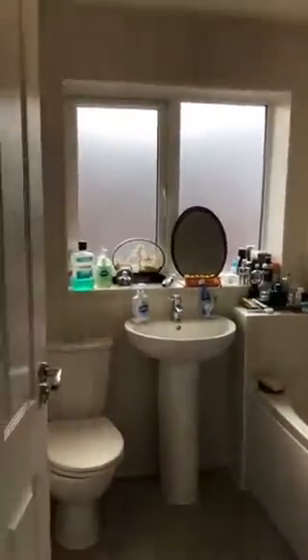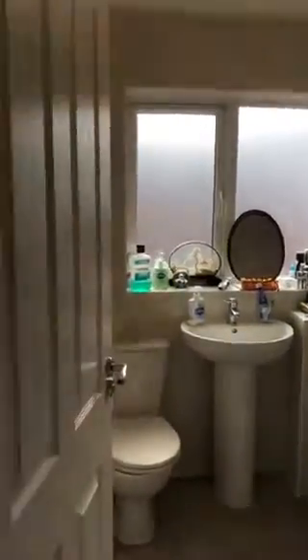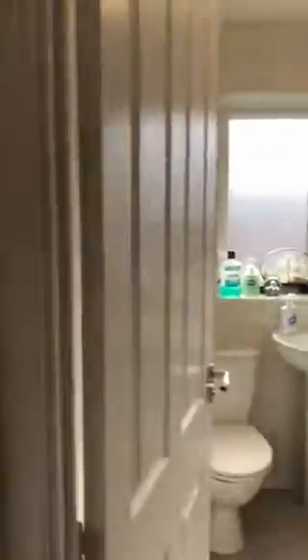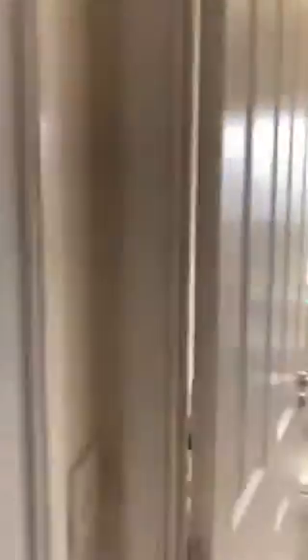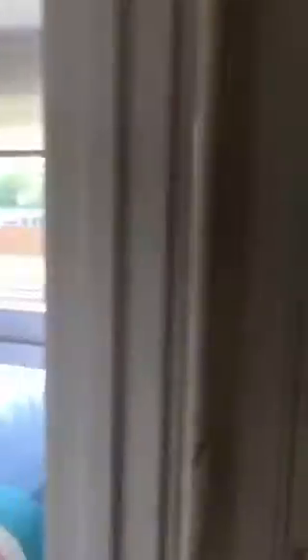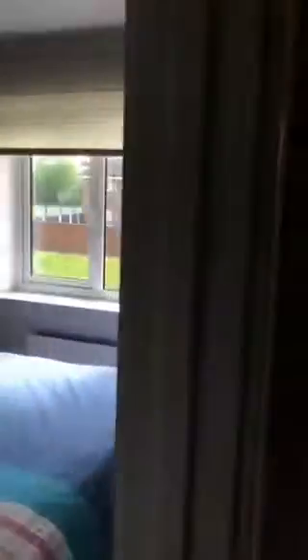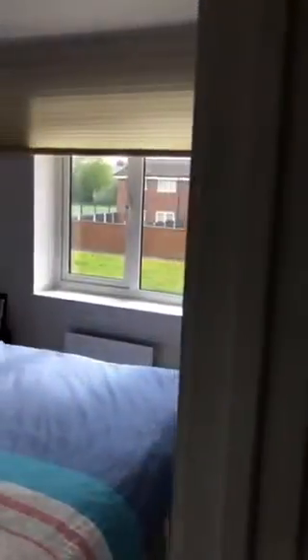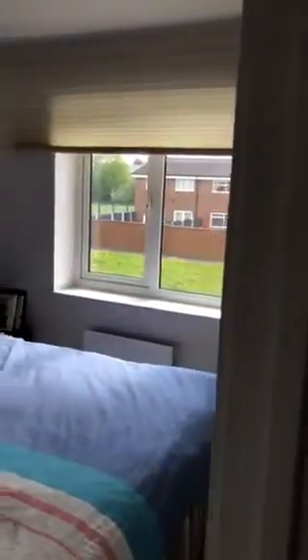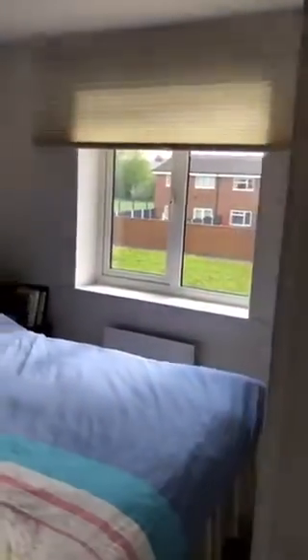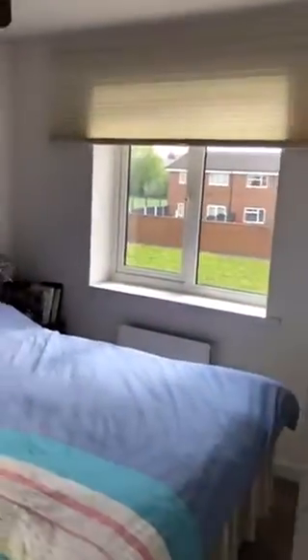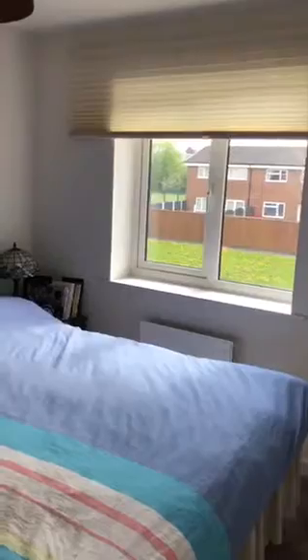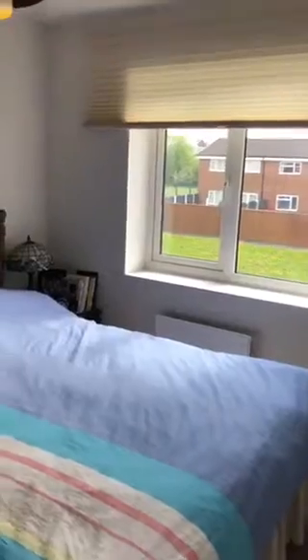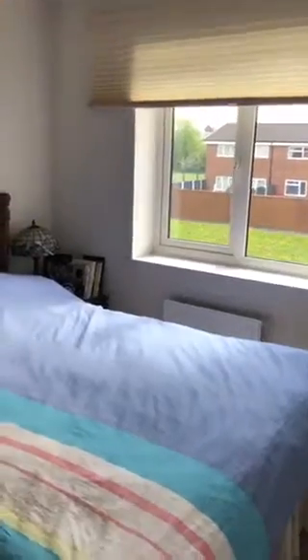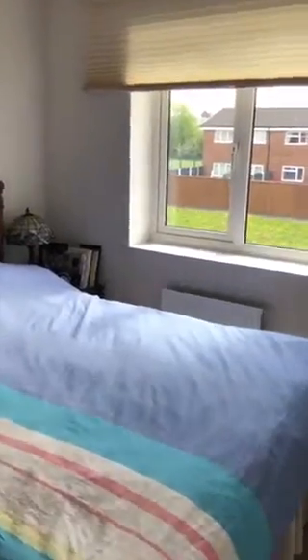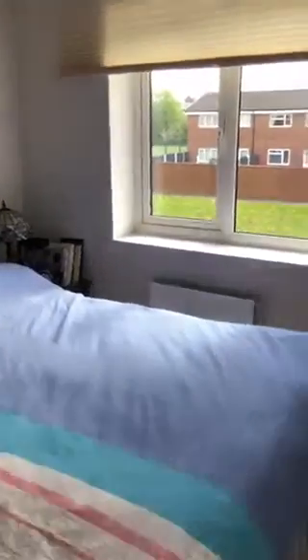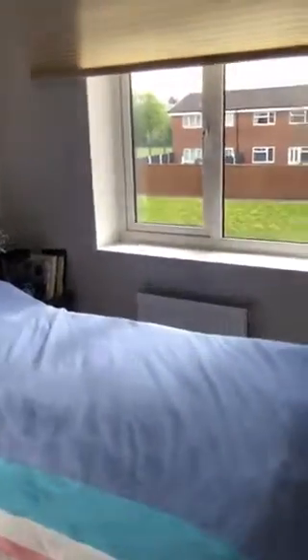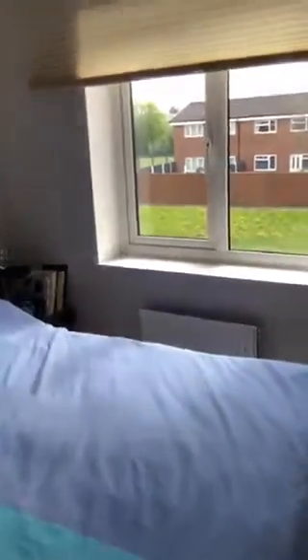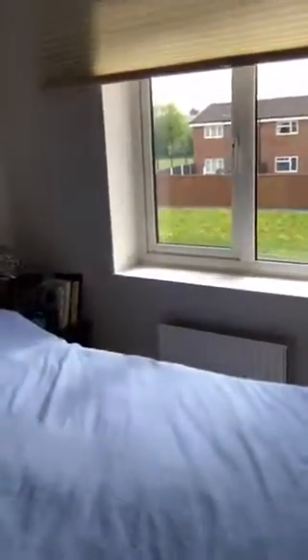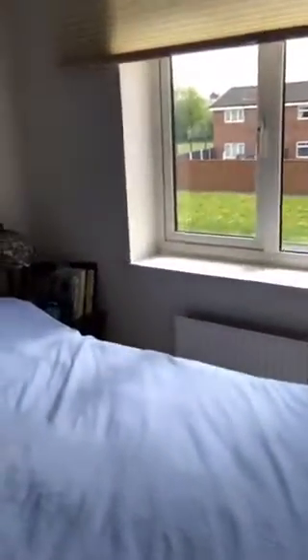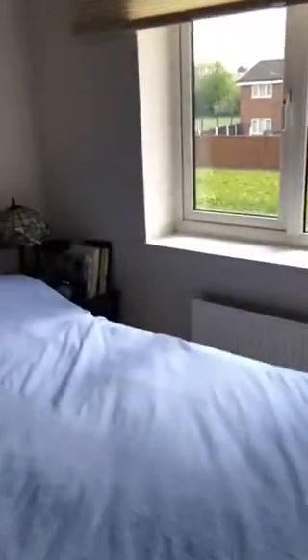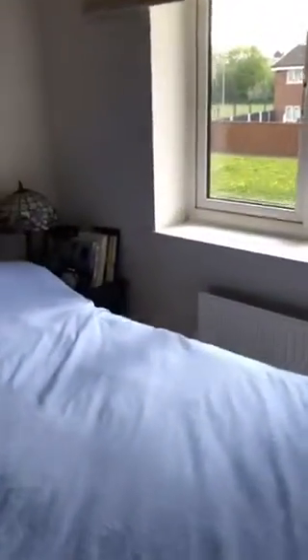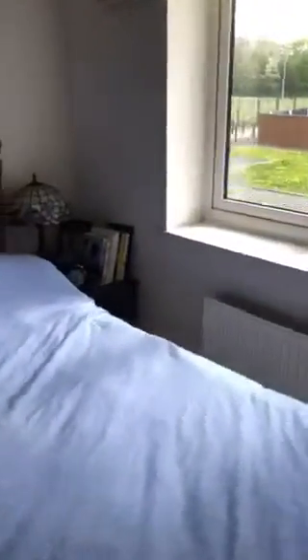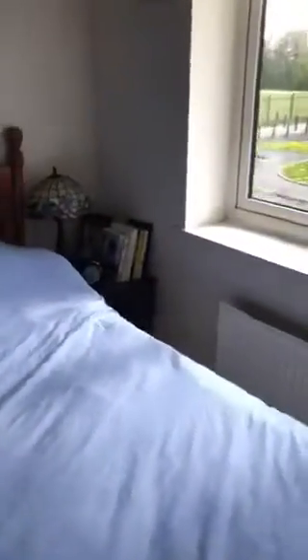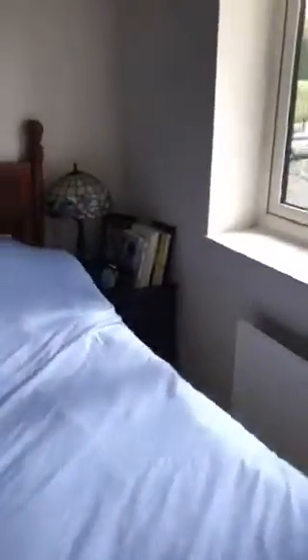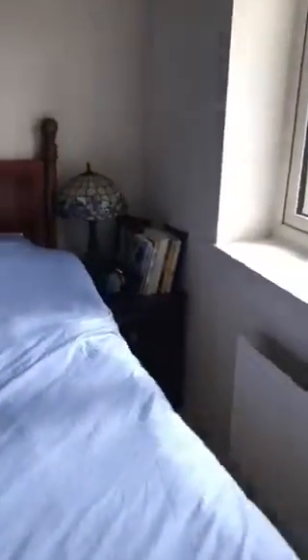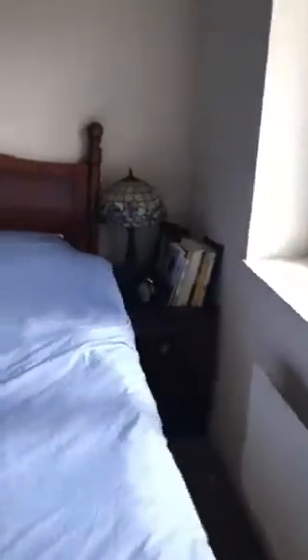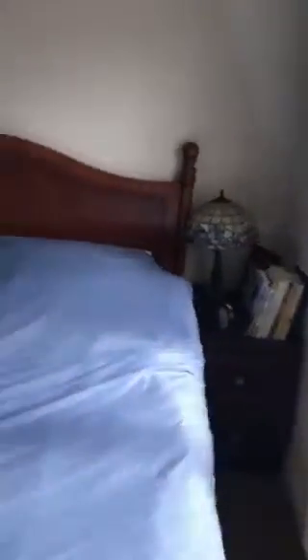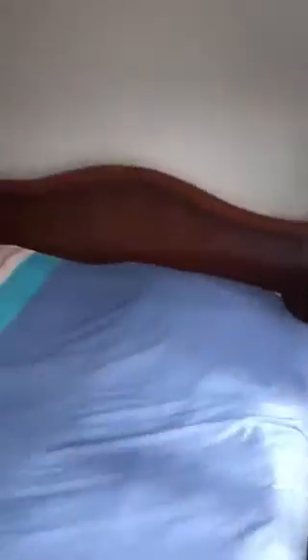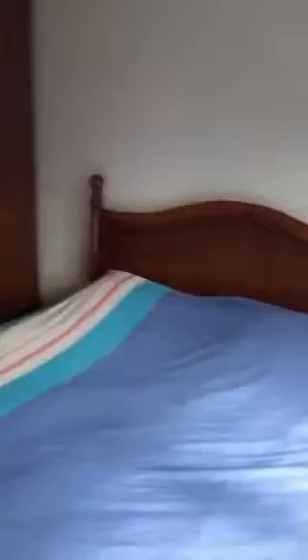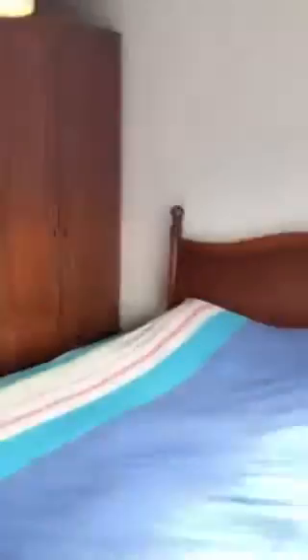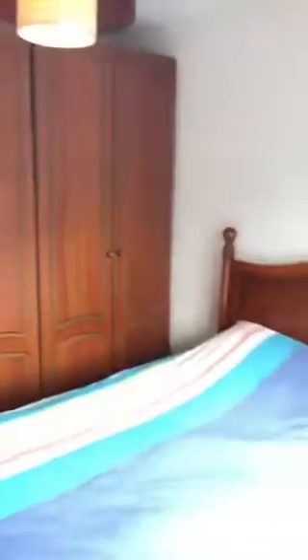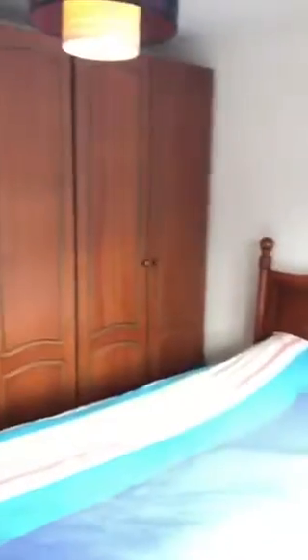And then finally we have the master bedroom, overlooking the front of the property. Great space in here — room for a bed and for a large wardrobe just there.